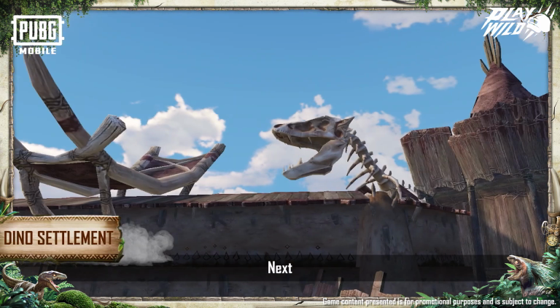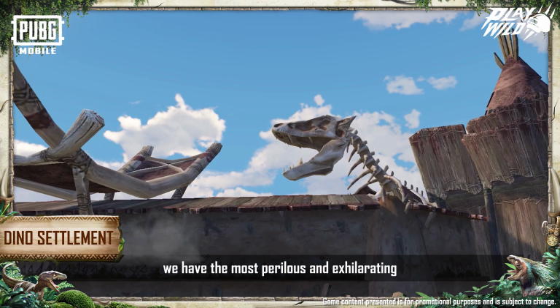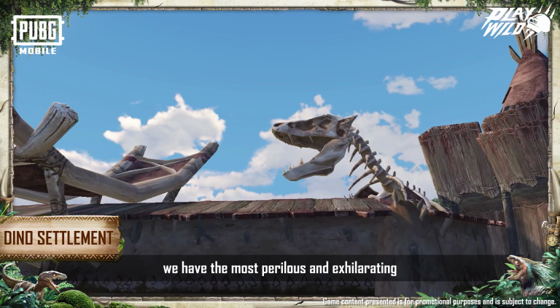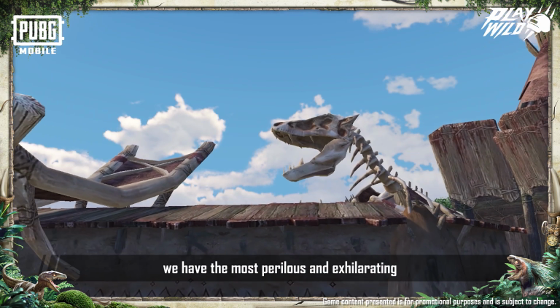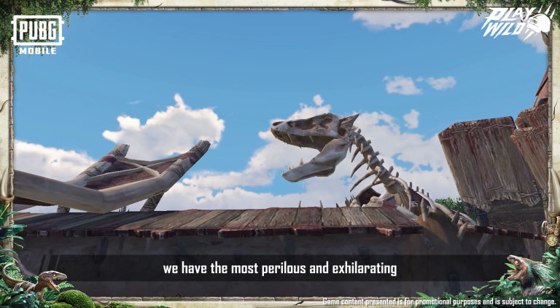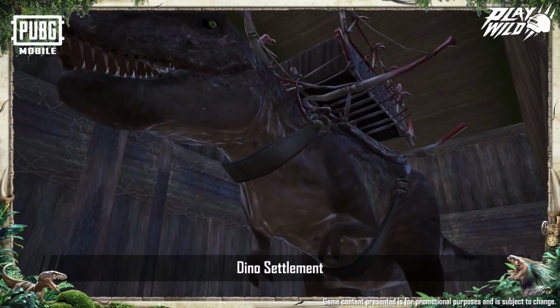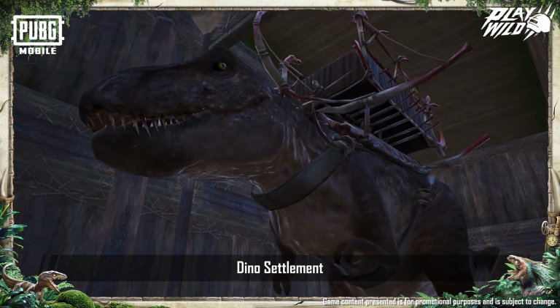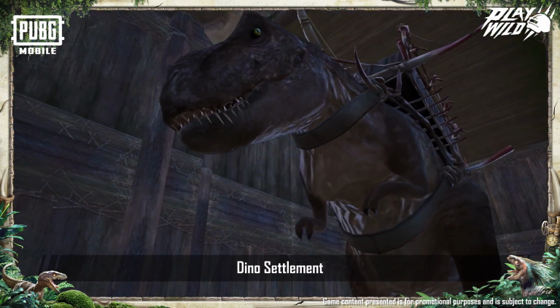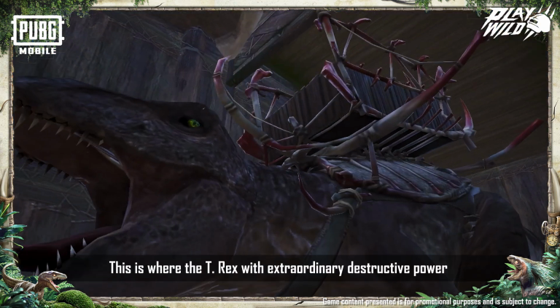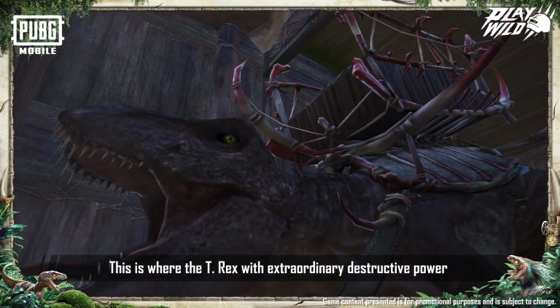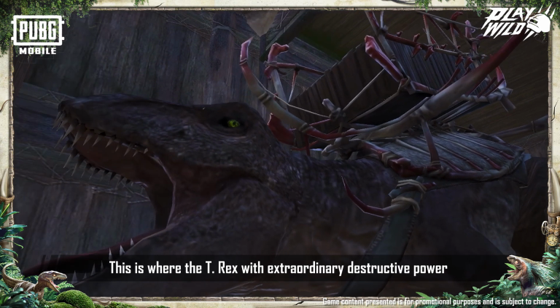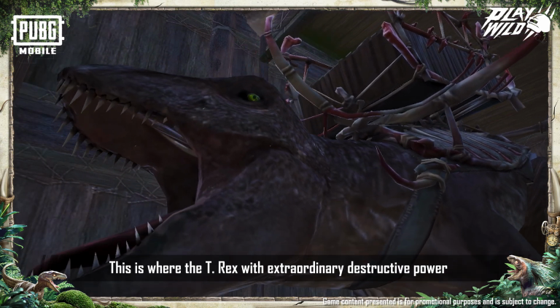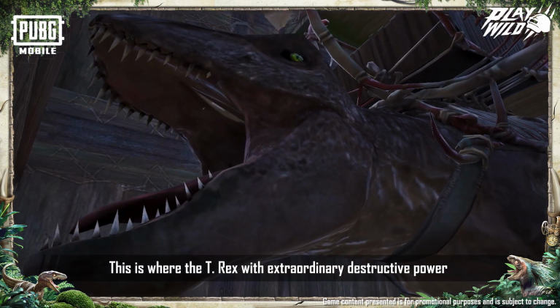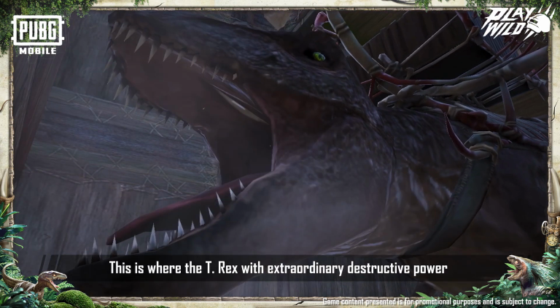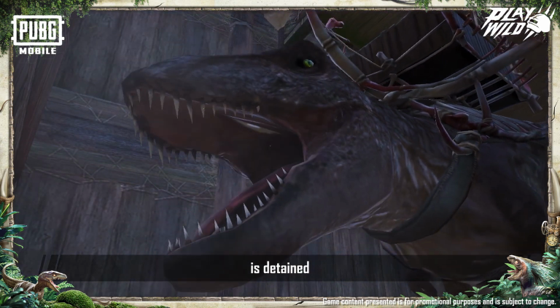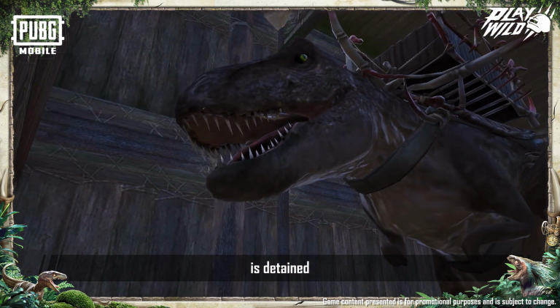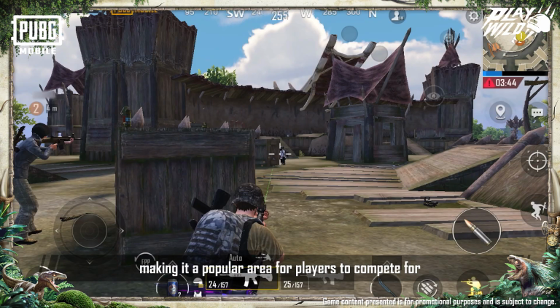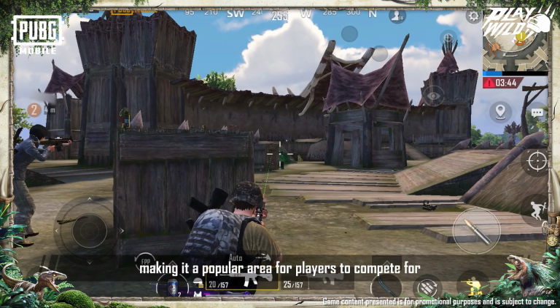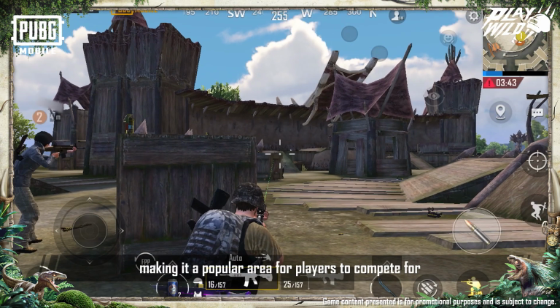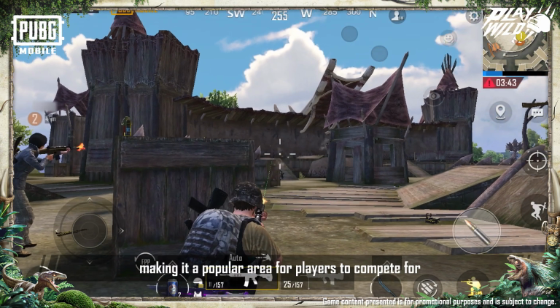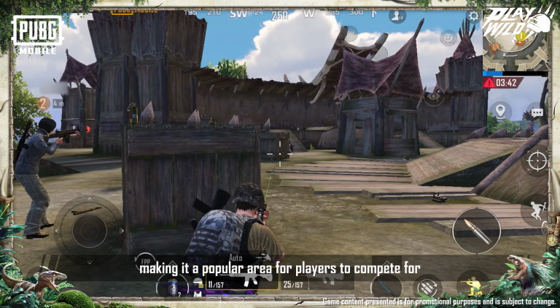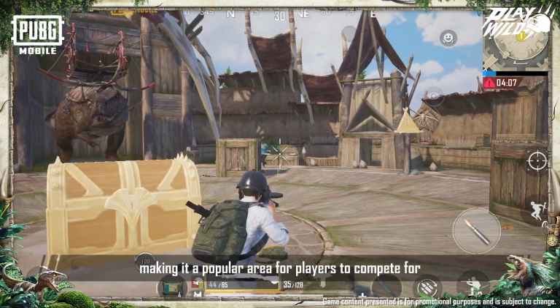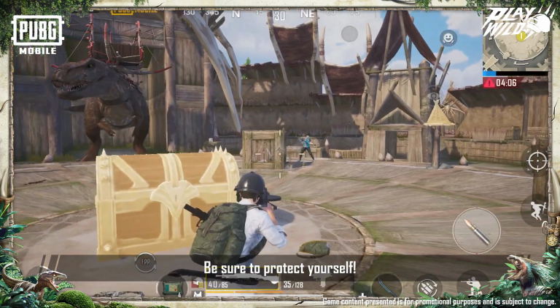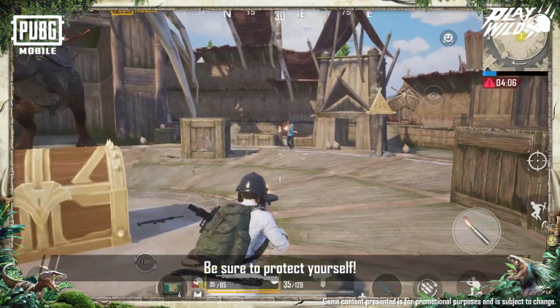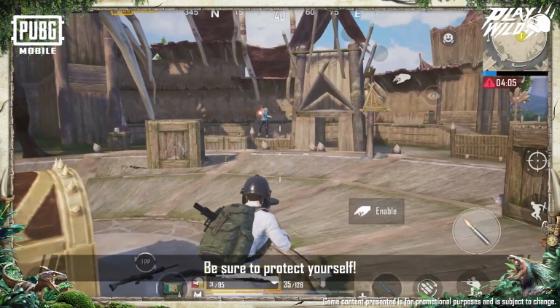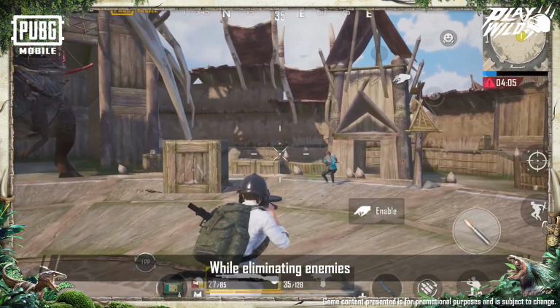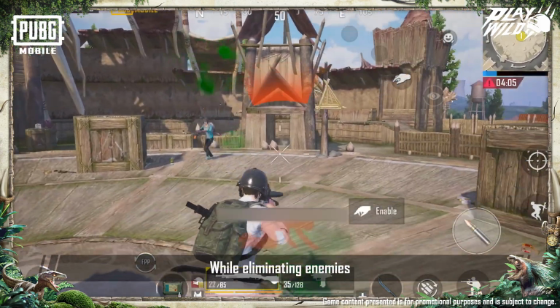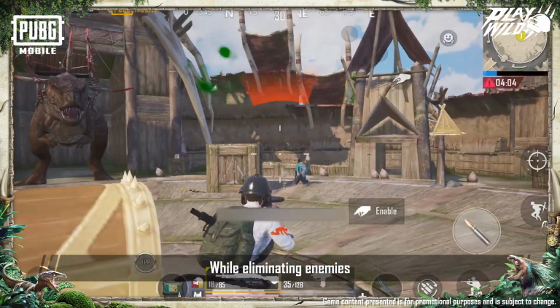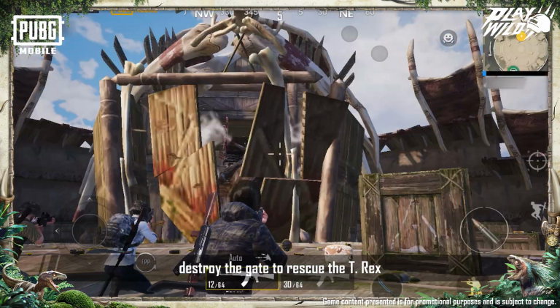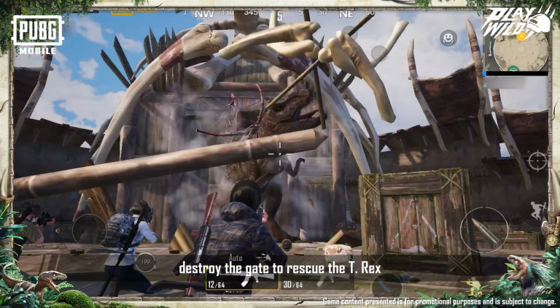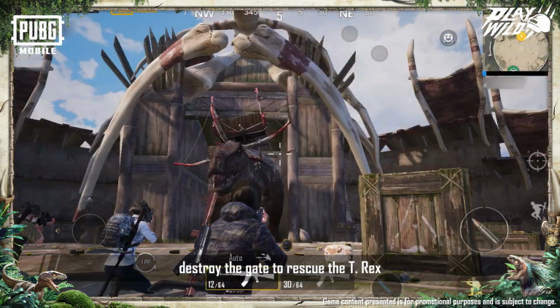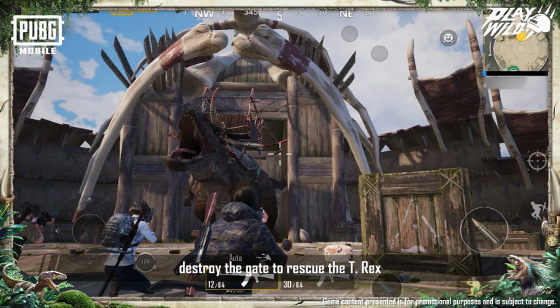Next, we have the most perilous and exhilarating: the Dino Settlement. This is where the T-Rex with extraordinary destructive power is detained, making it a popular area for players to compete for. Be sure to protect yourself. While eliminating enemies, destroy the gate to rescue the T-Rex.